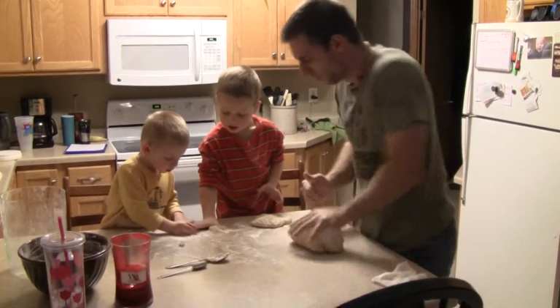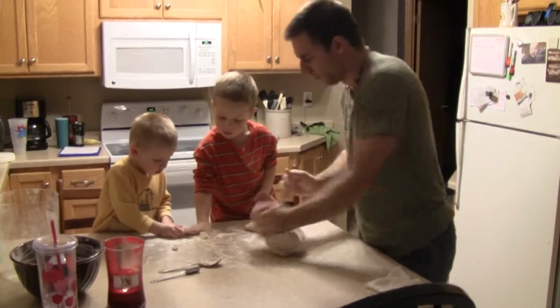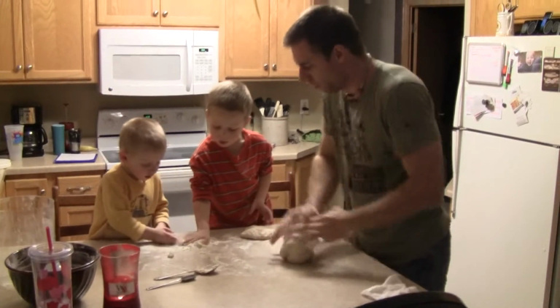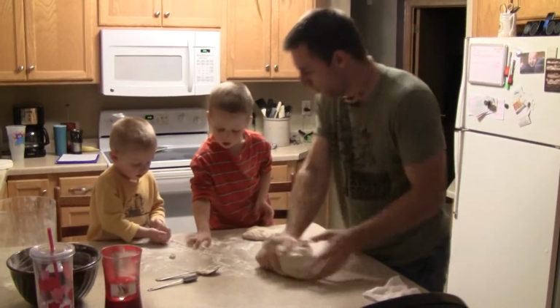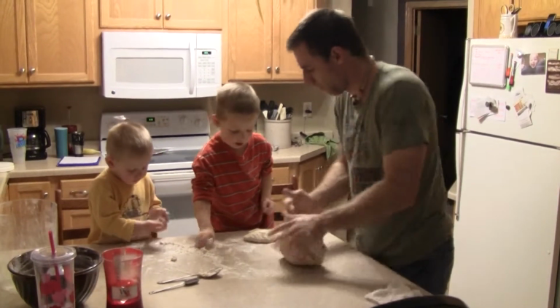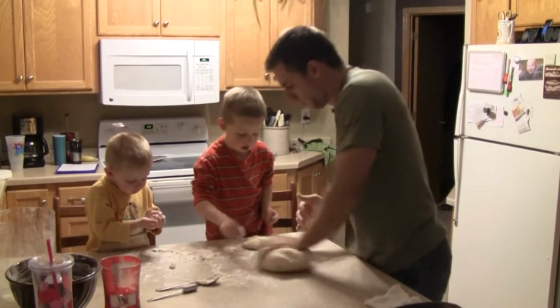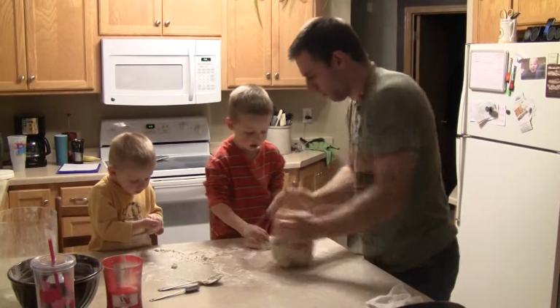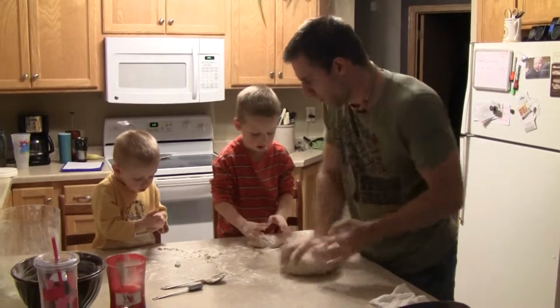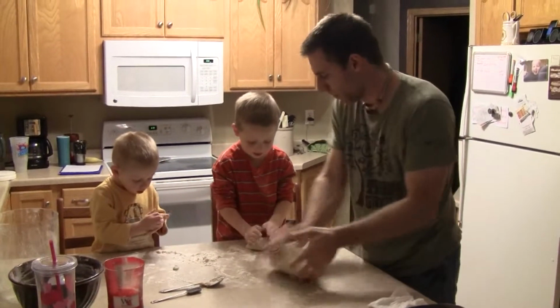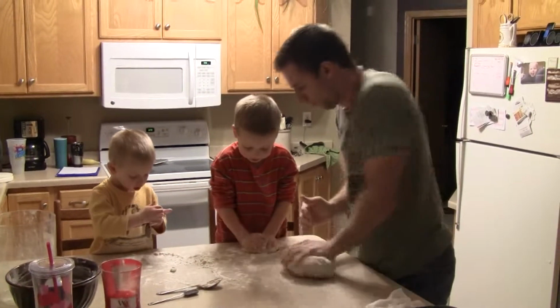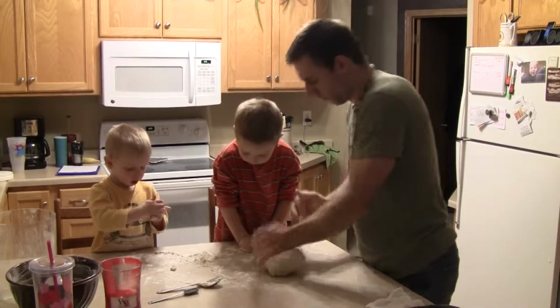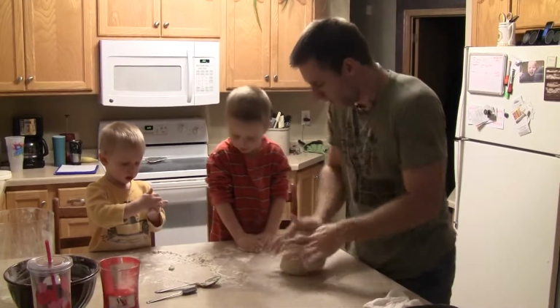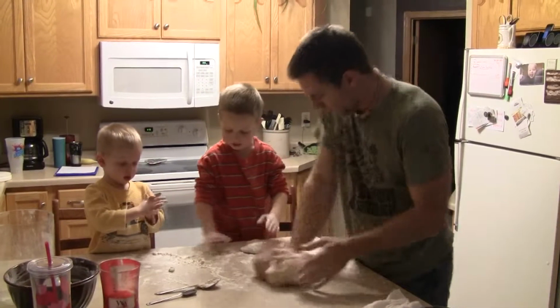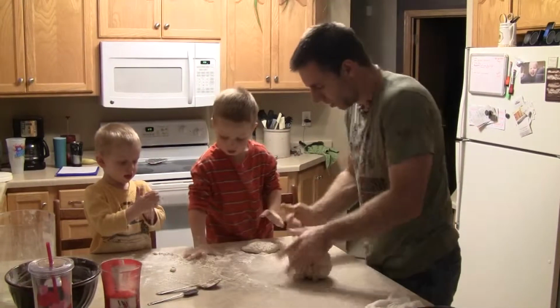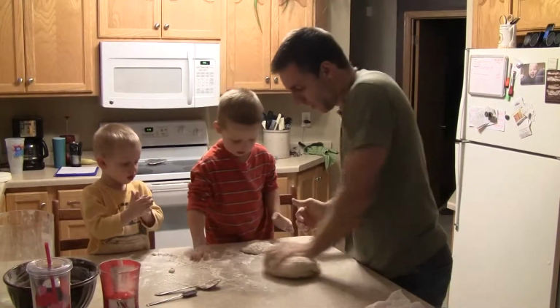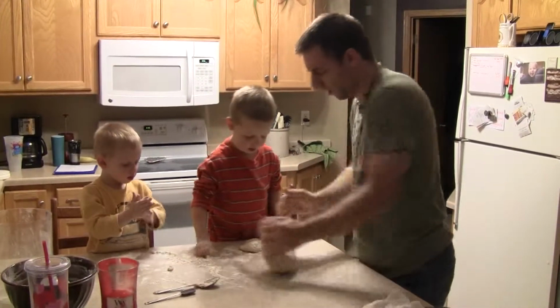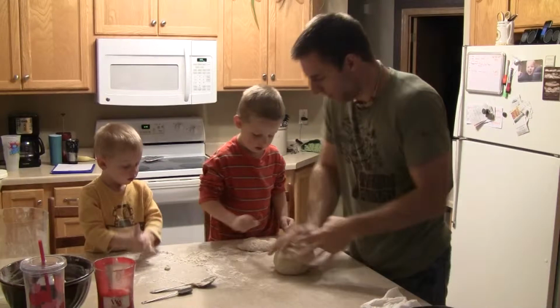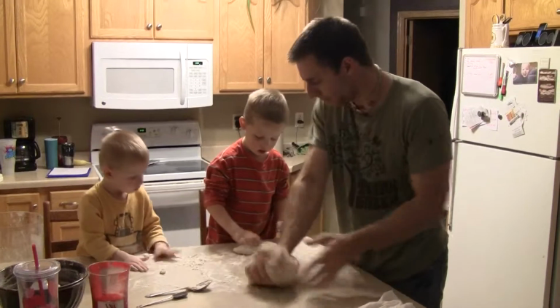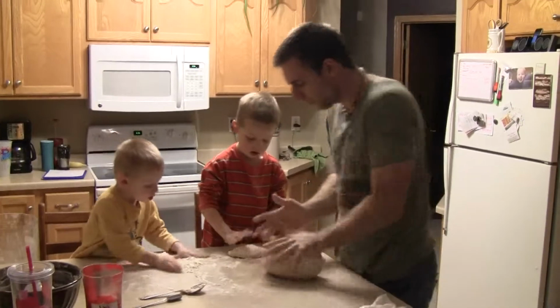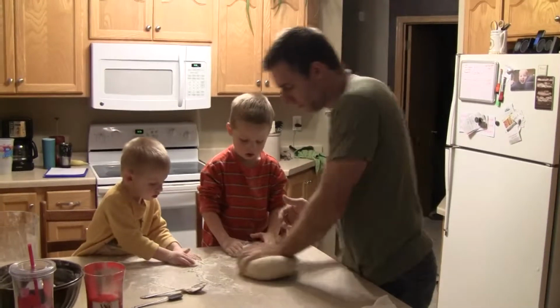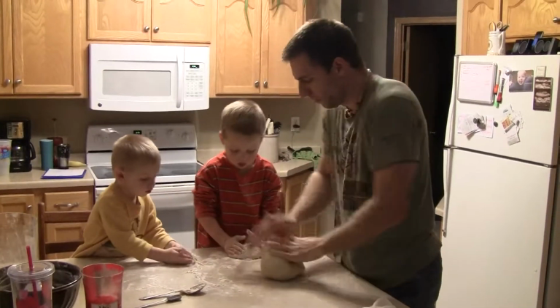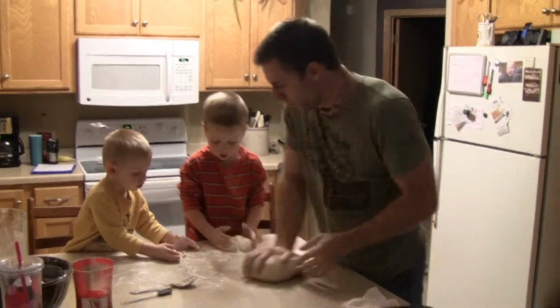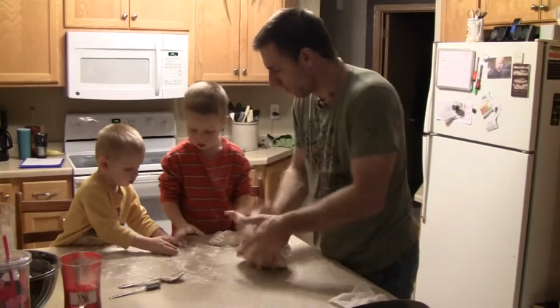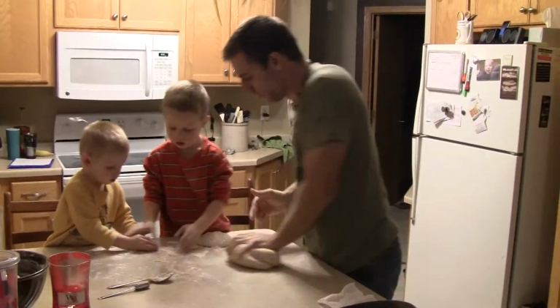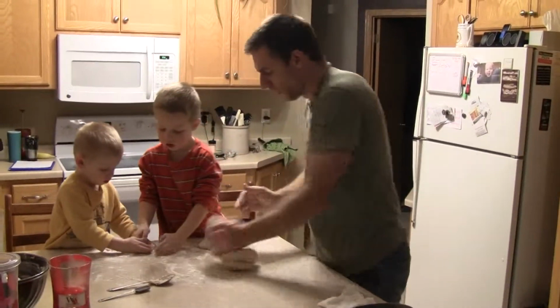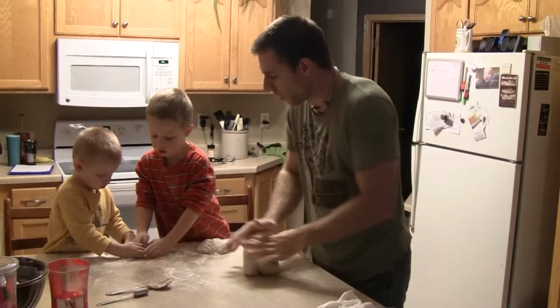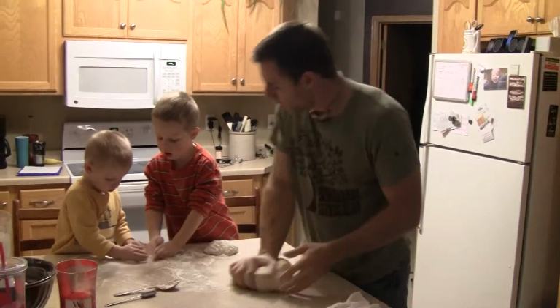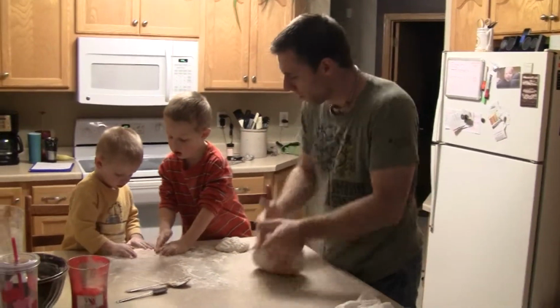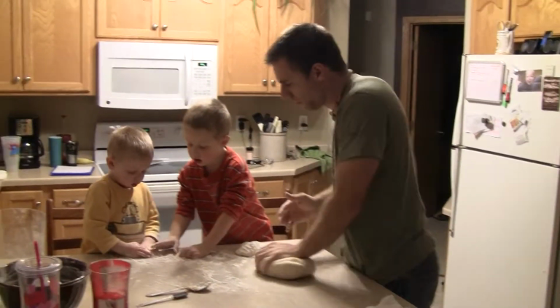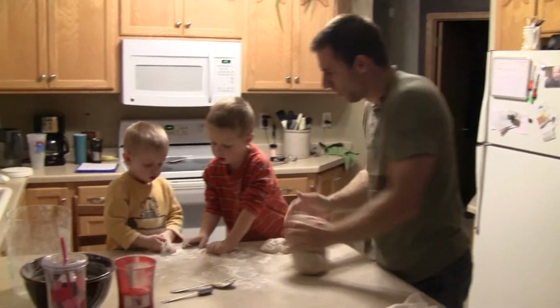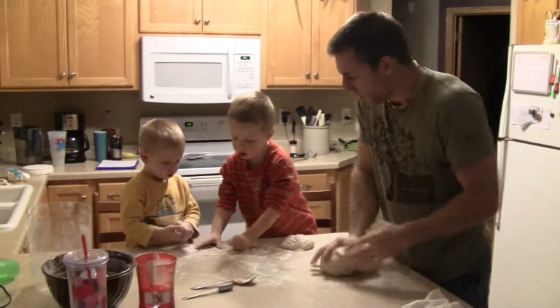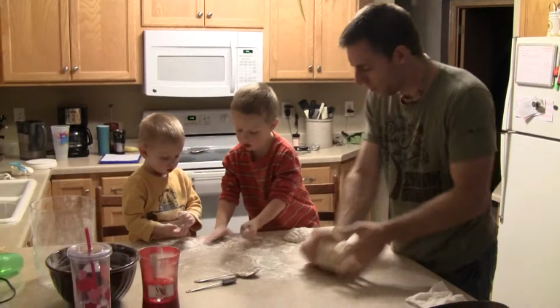How about we pretend these are pizzas we're making? Reed, would you like some more? Yes, please. Wow.